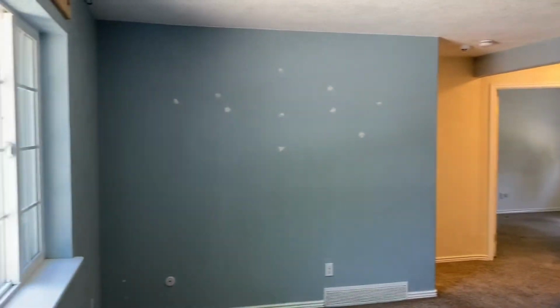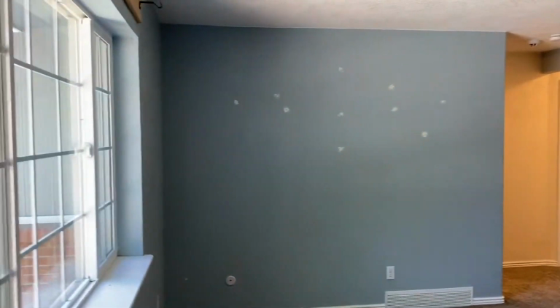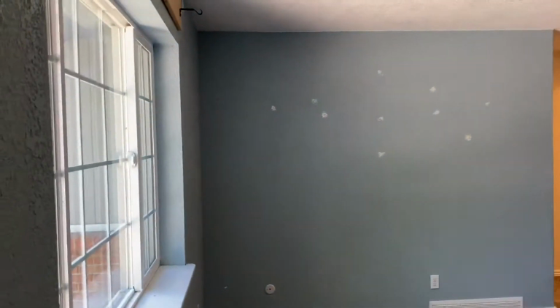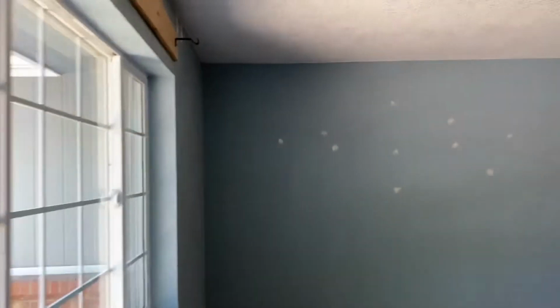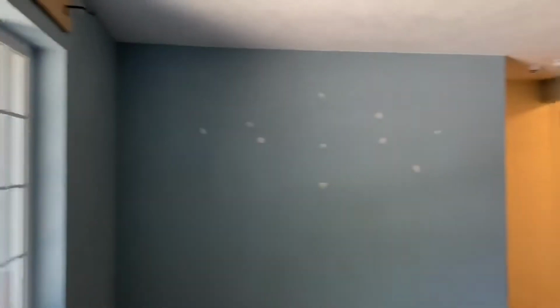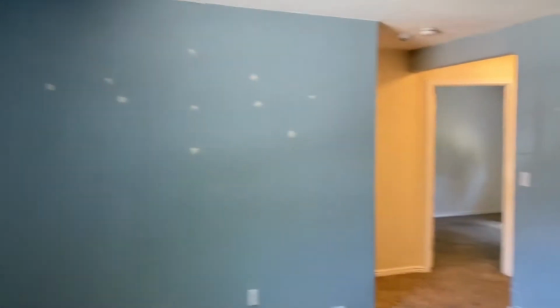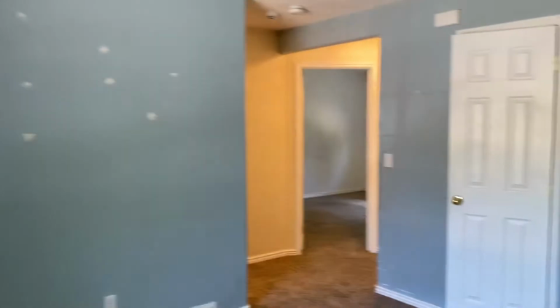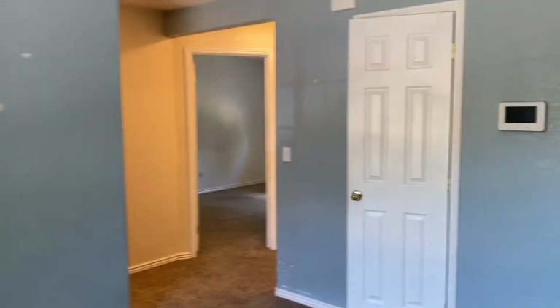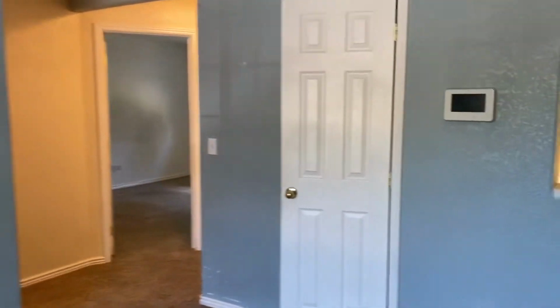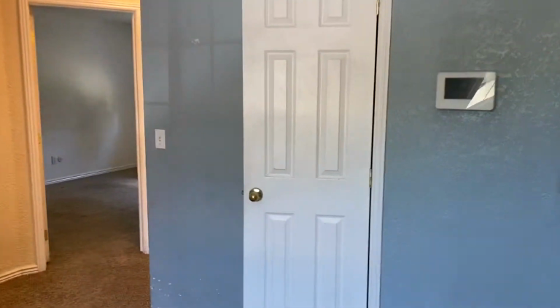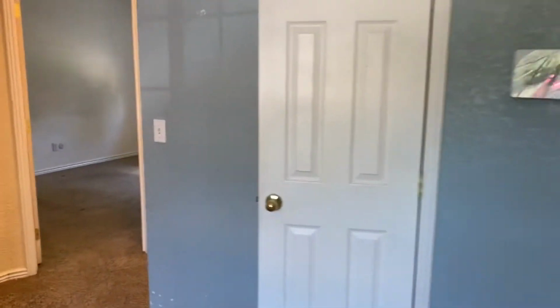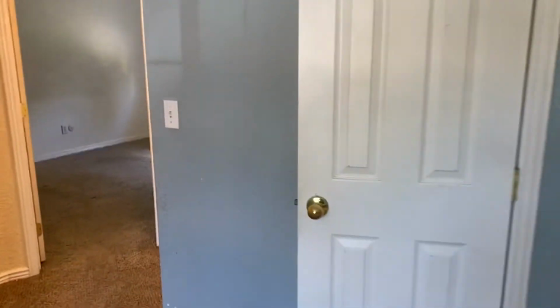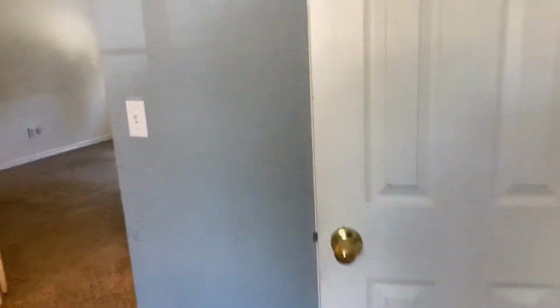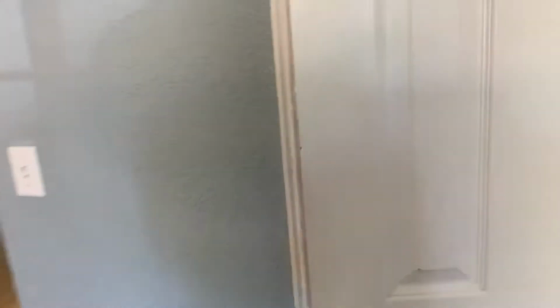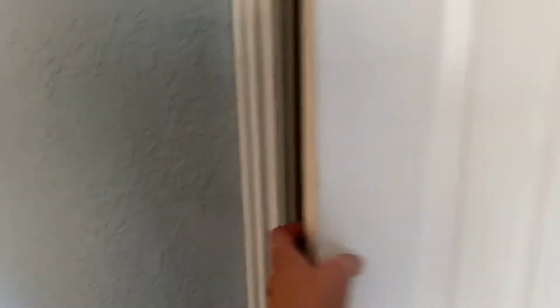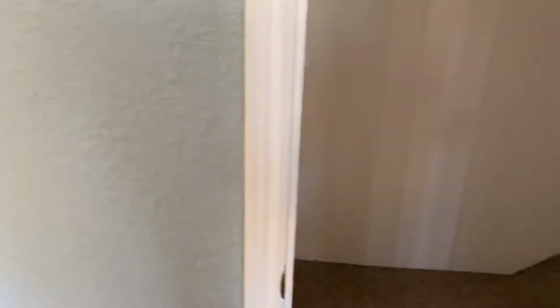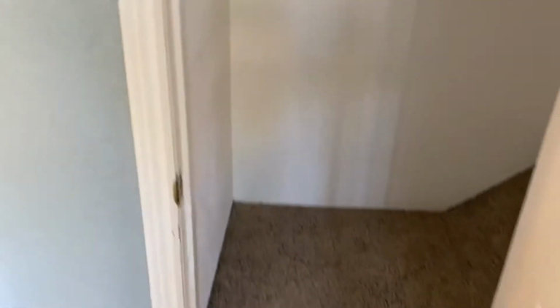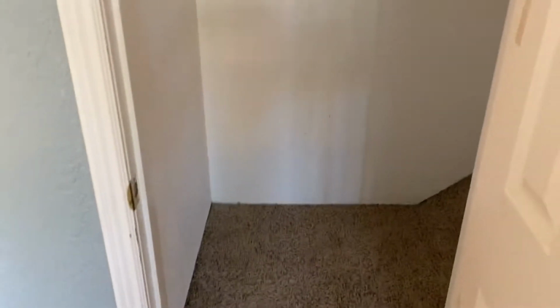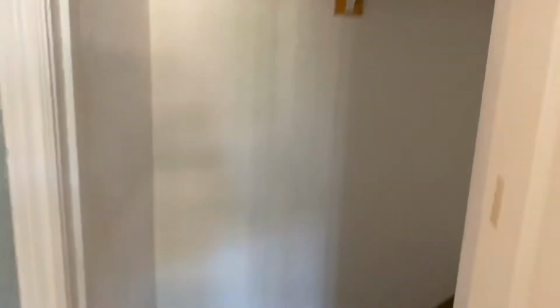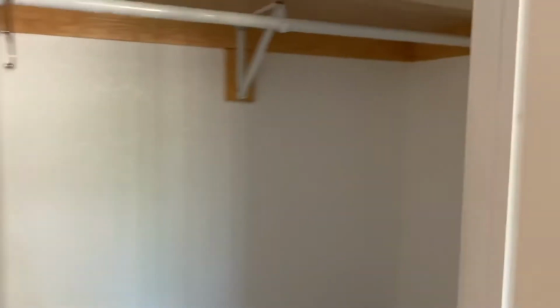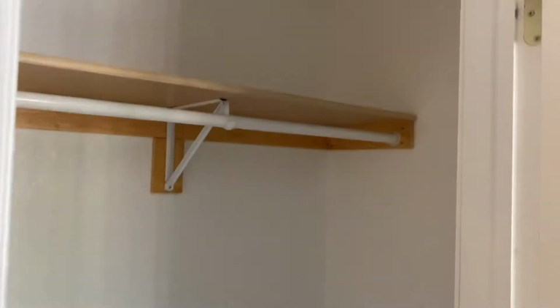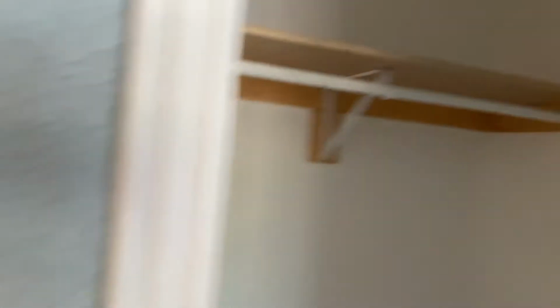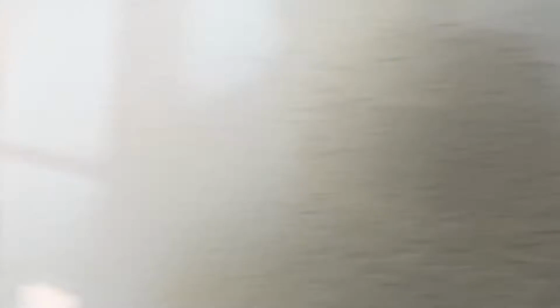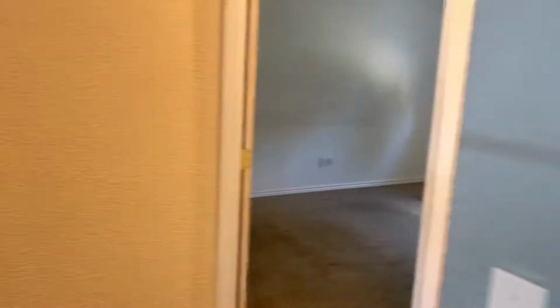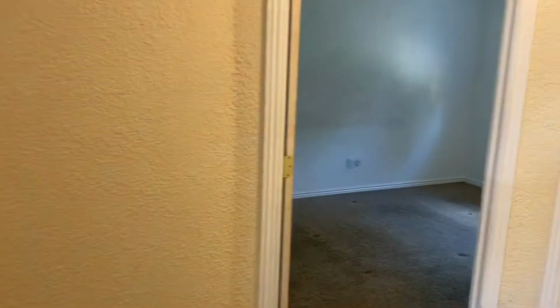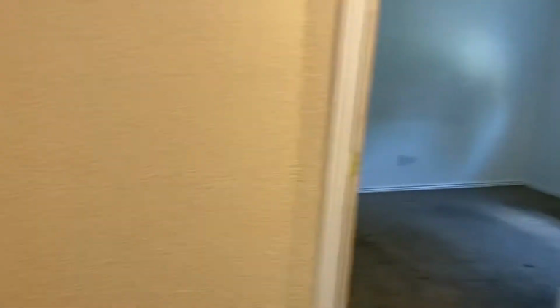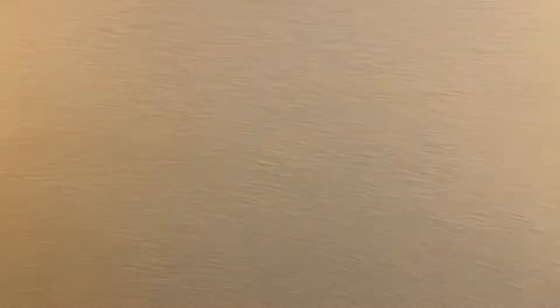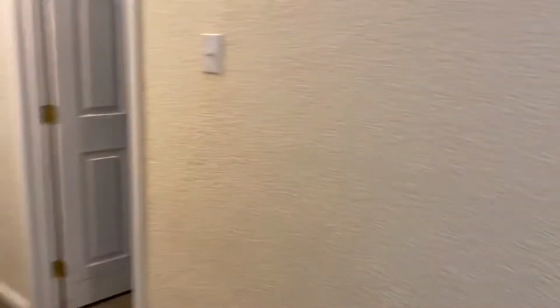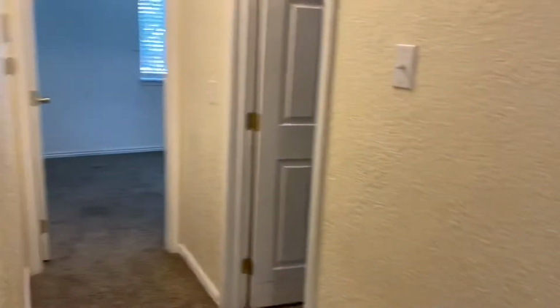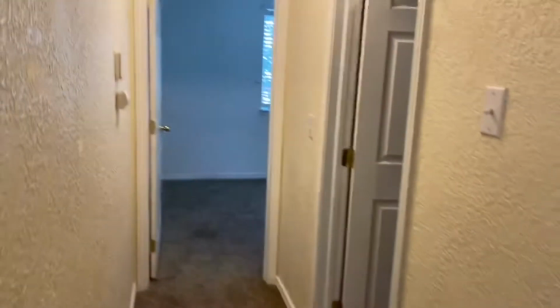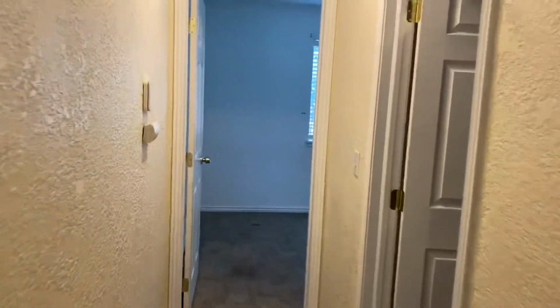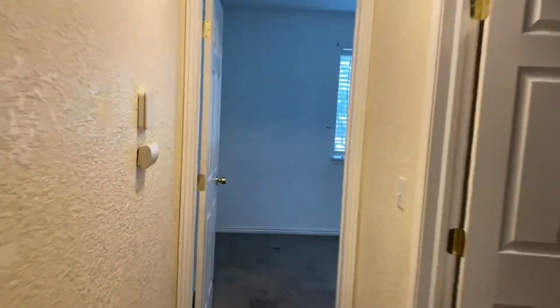So they spackled, you have to repaint. Closet. Then we got our three bedrooms up here — first bedroom.